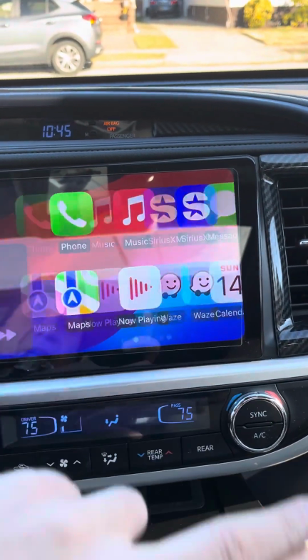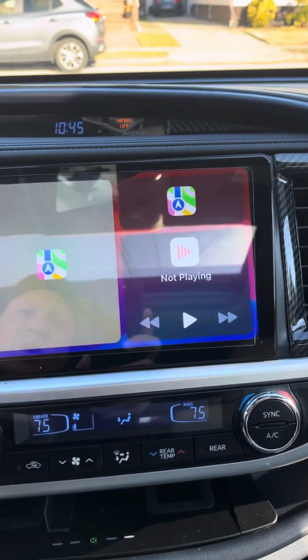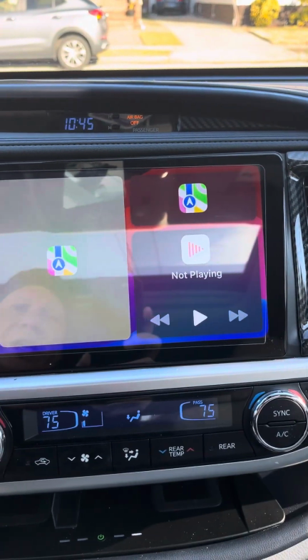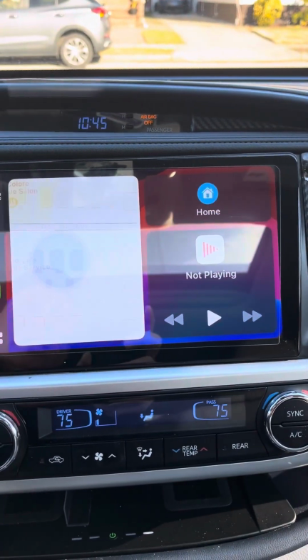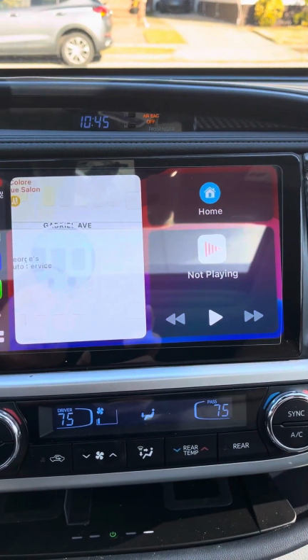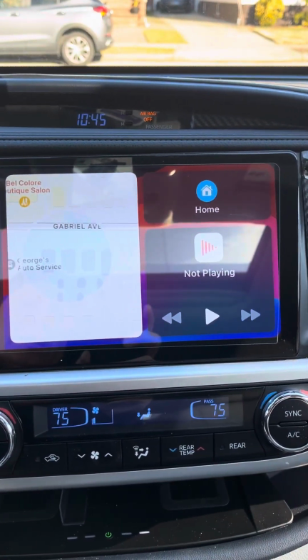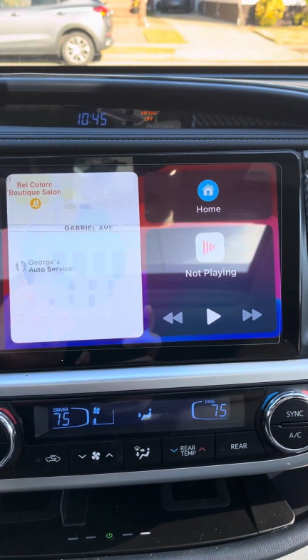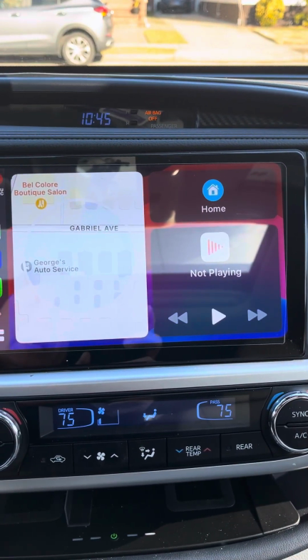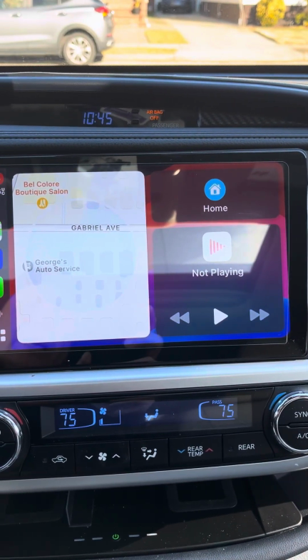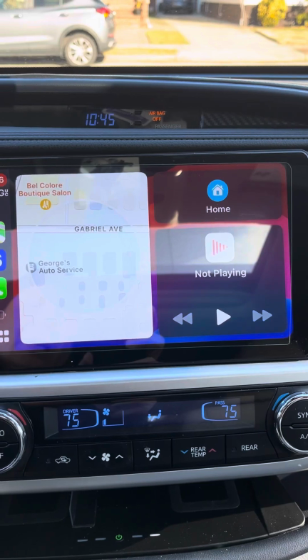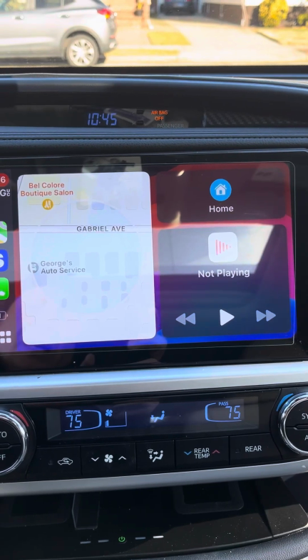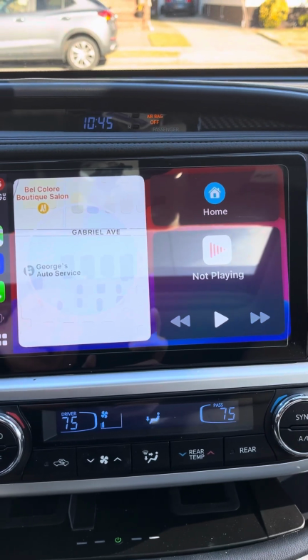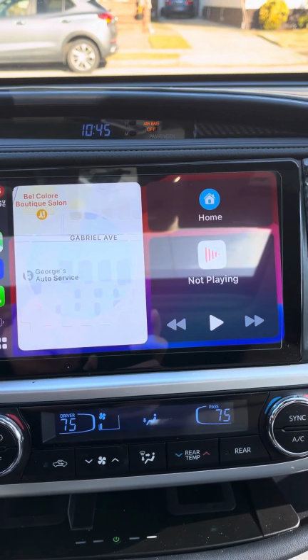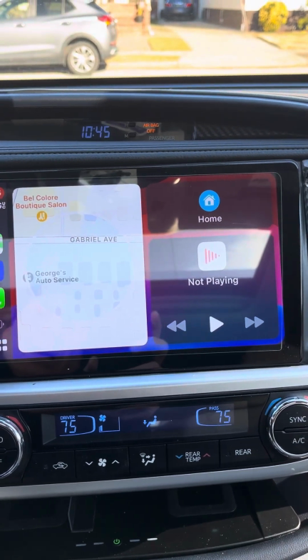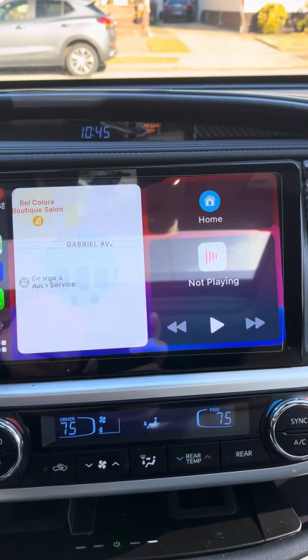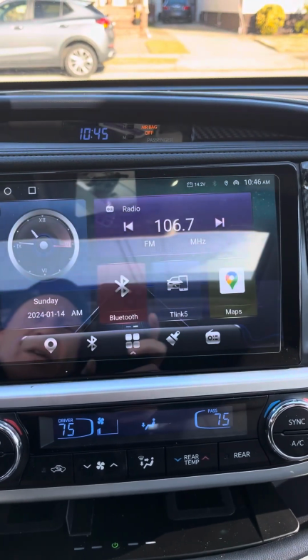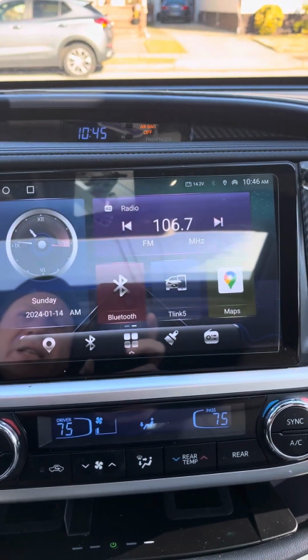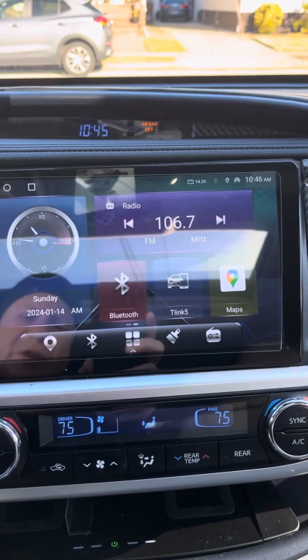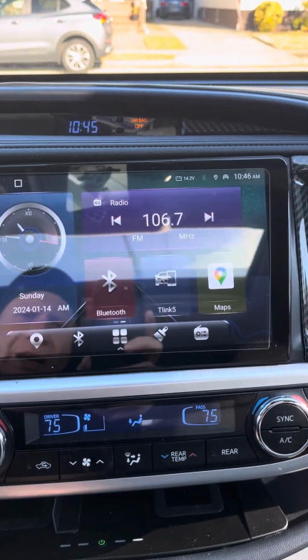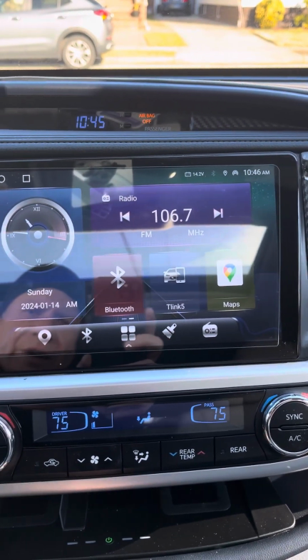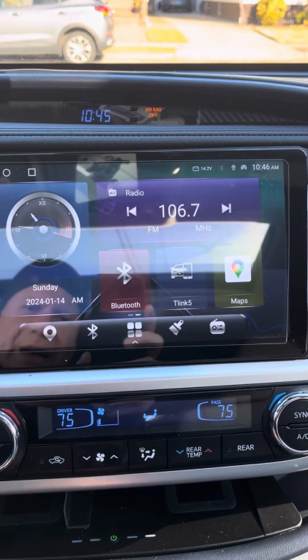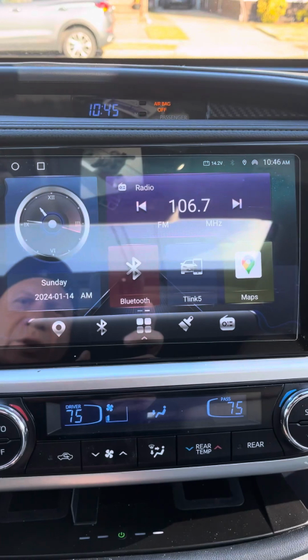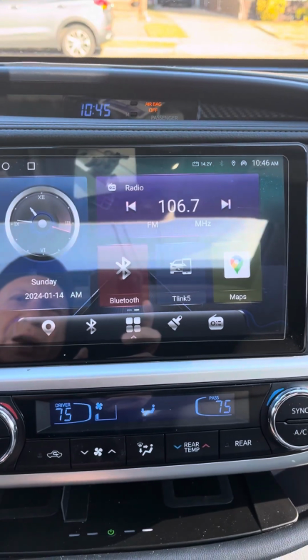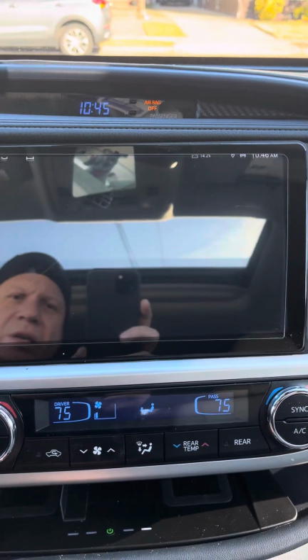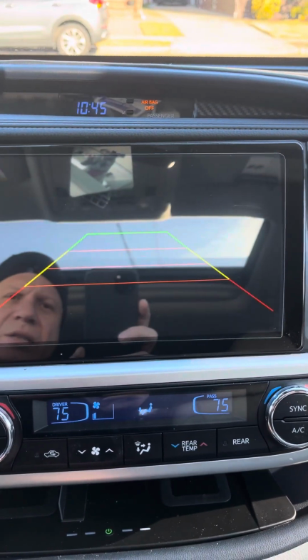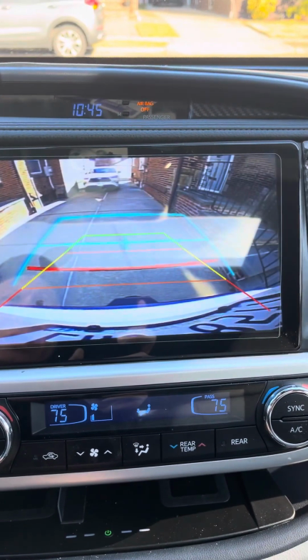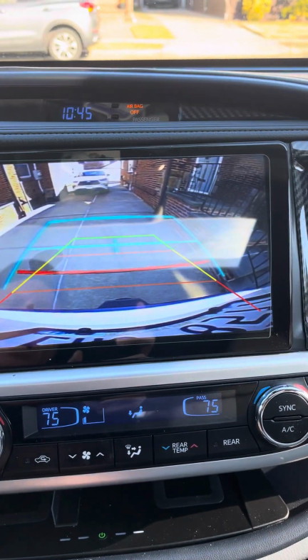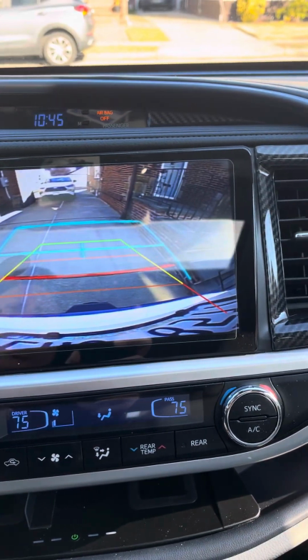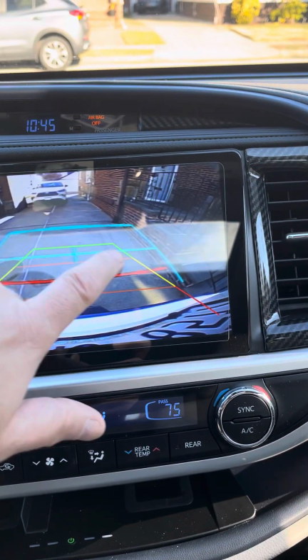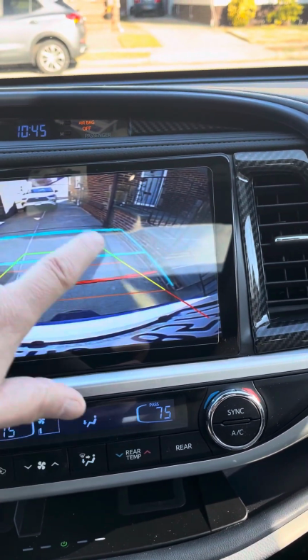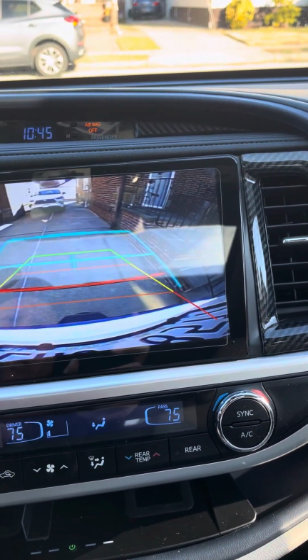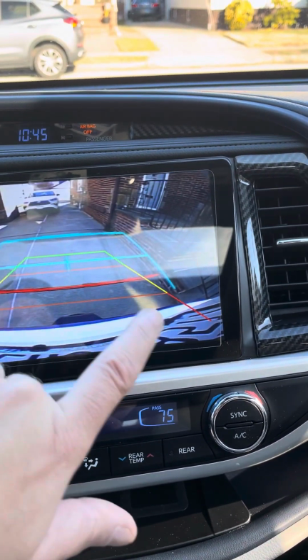It's four screens. Everything is self-explanatory. It has a reverse camera — as you can see, you can change the lines if you want.